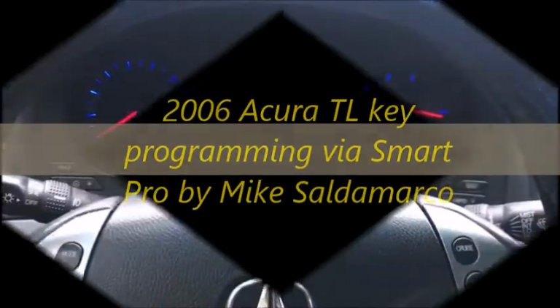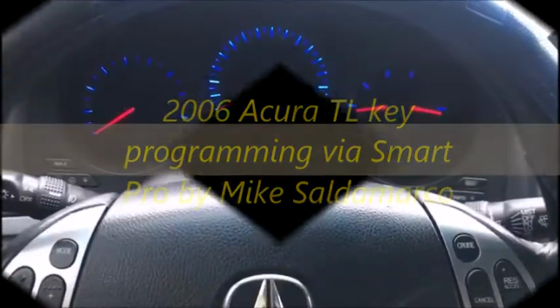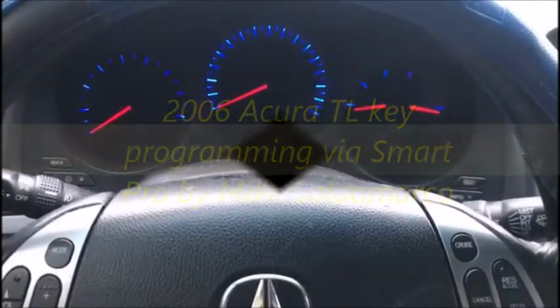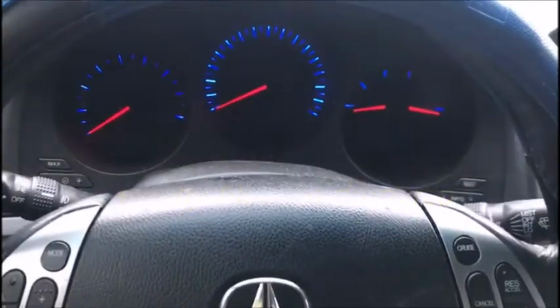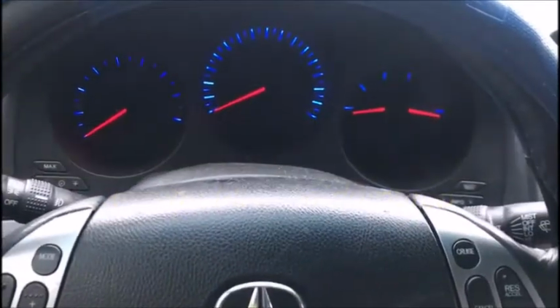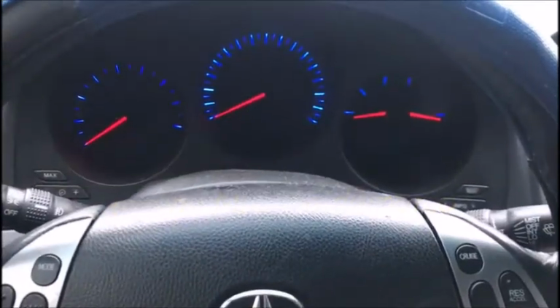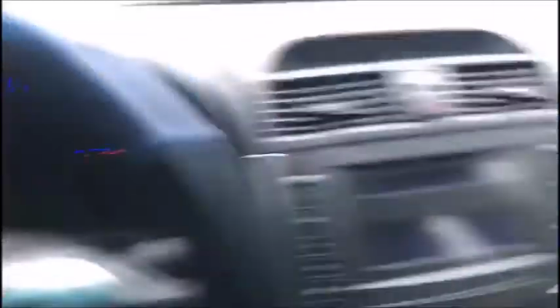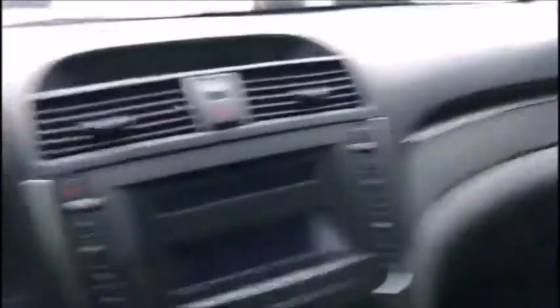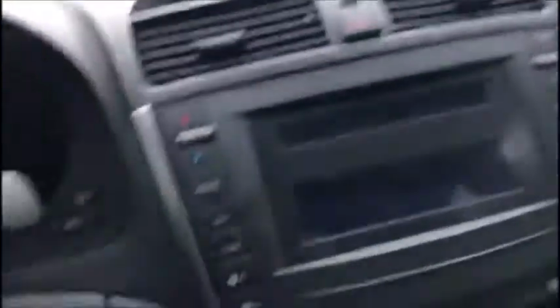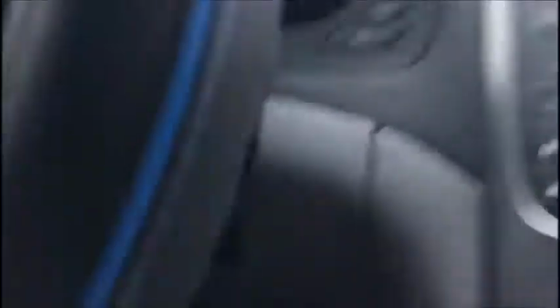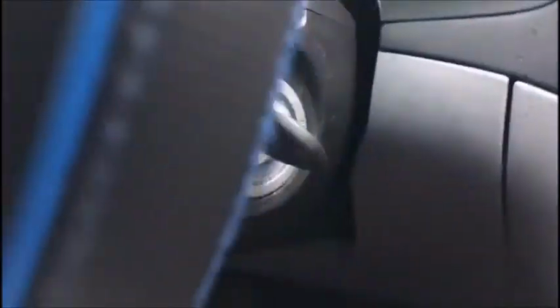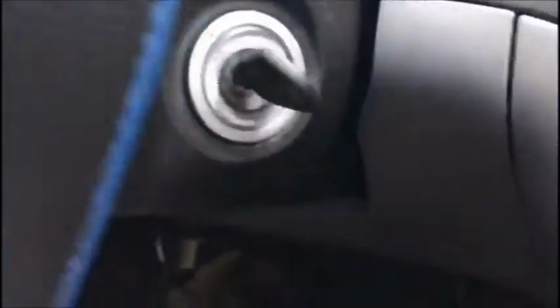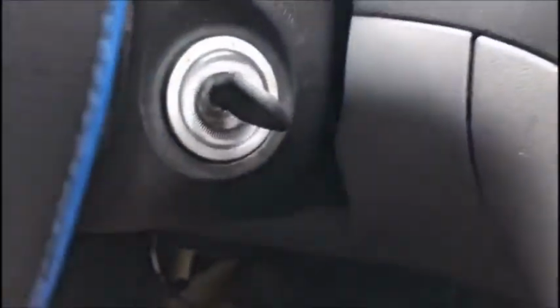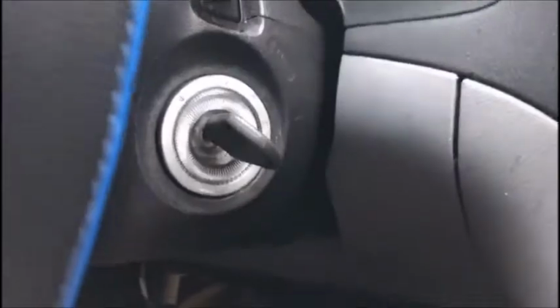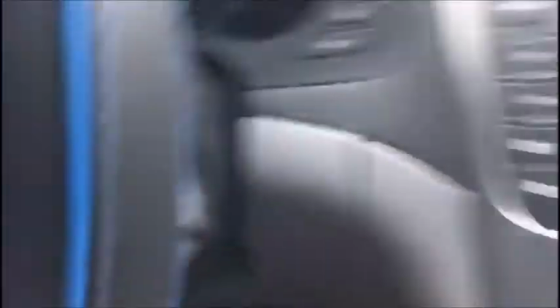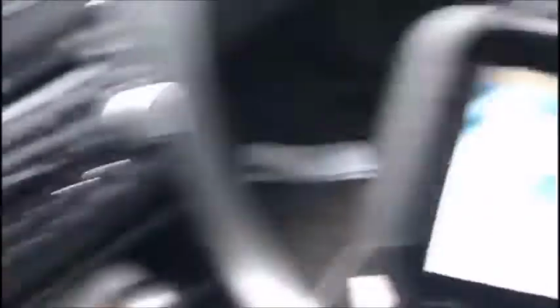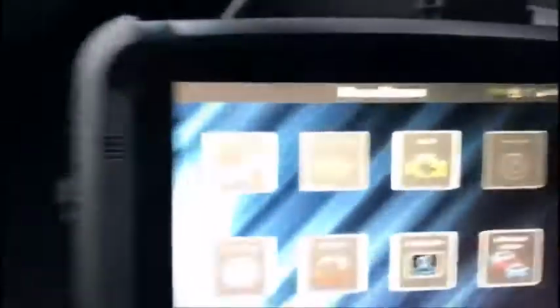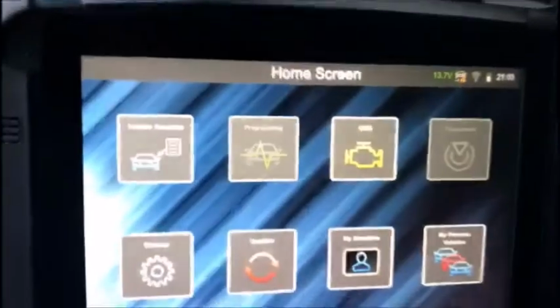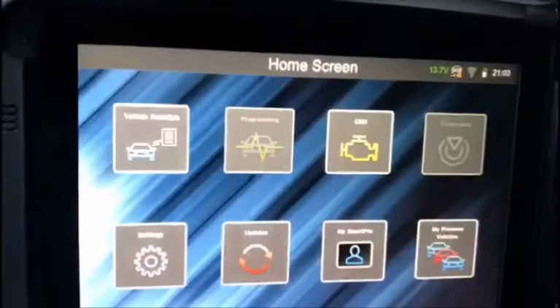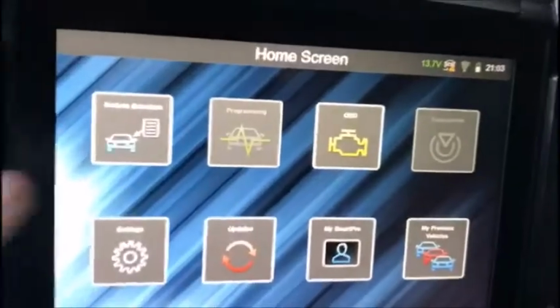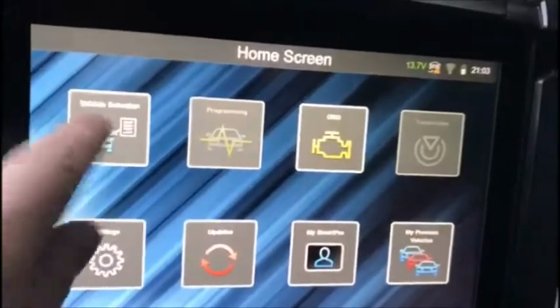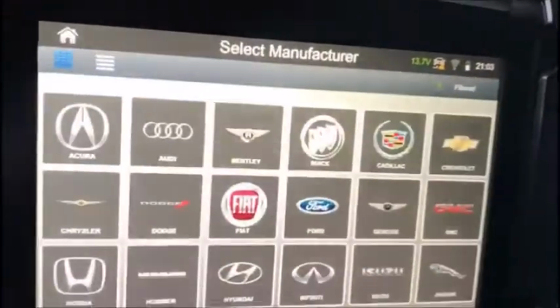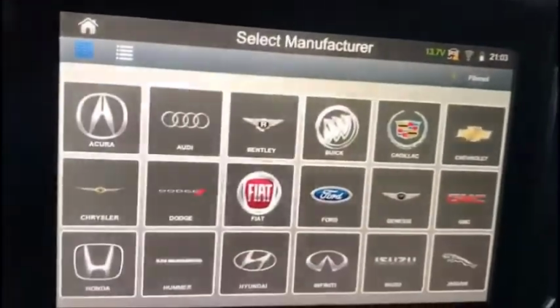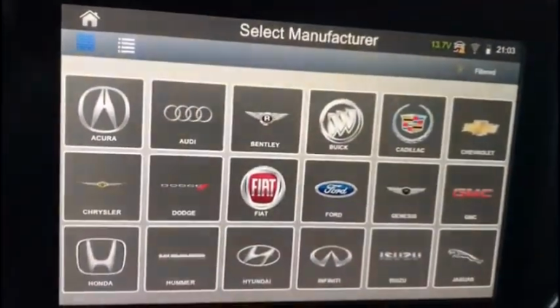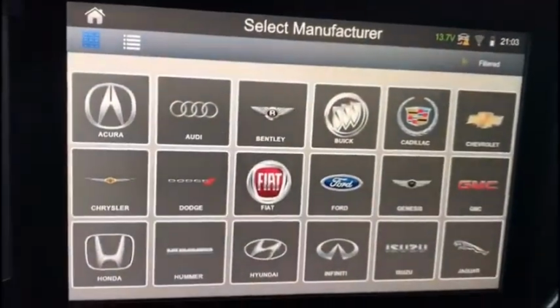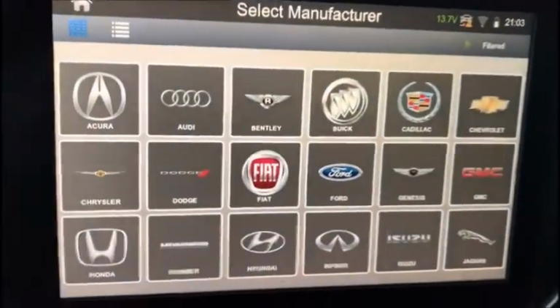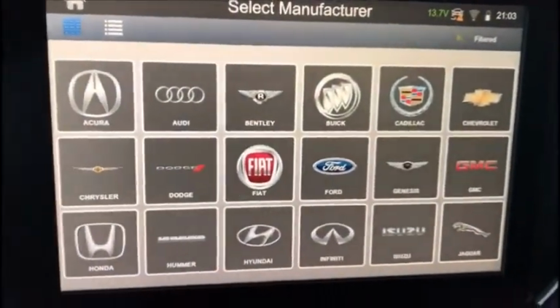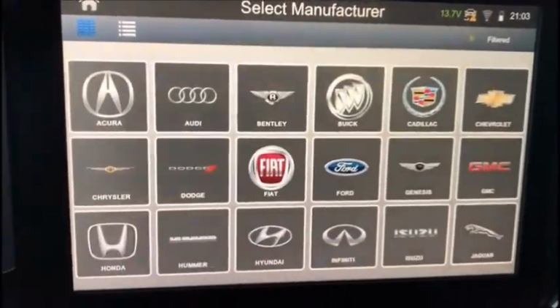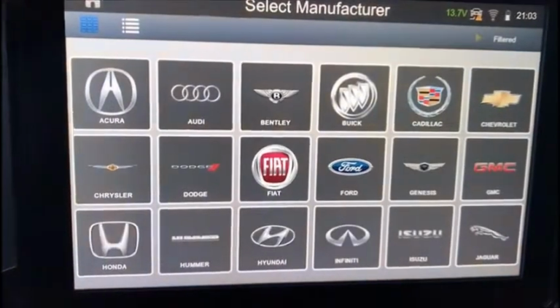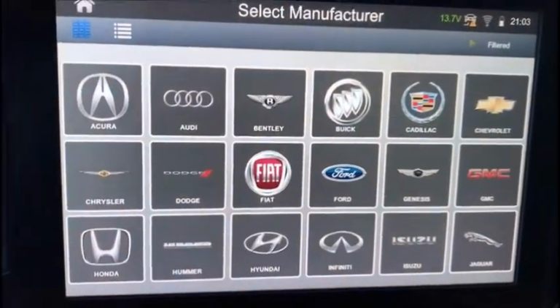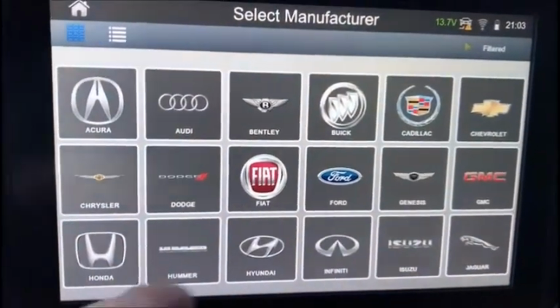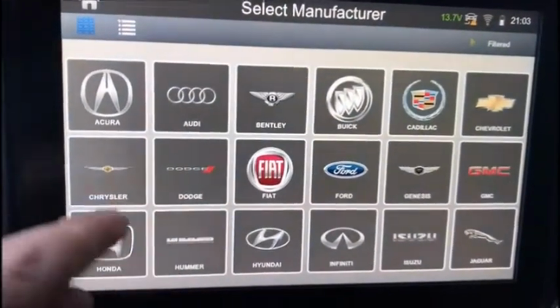All right, 2006 Acura TL. We got a recovered 46 chip in a new shell with a you-to-lock. Let's go.